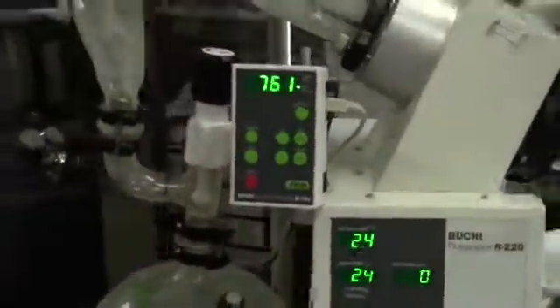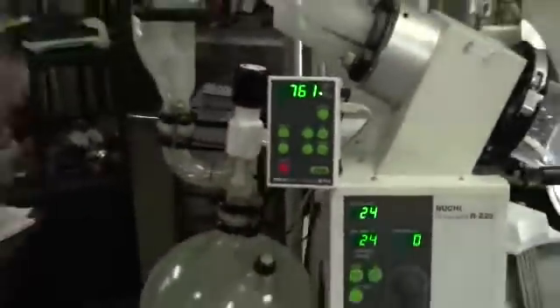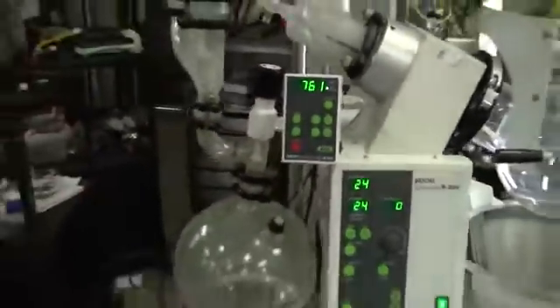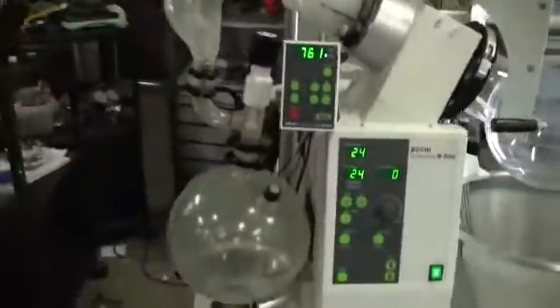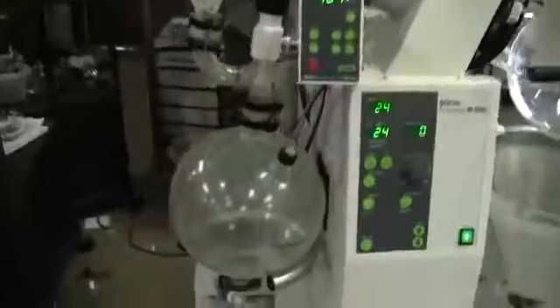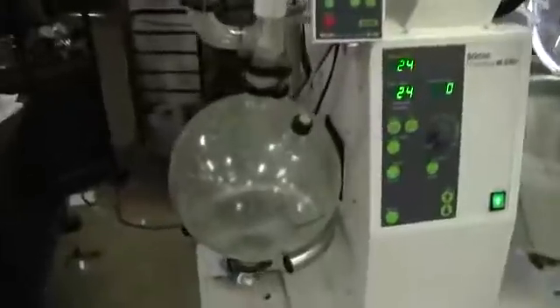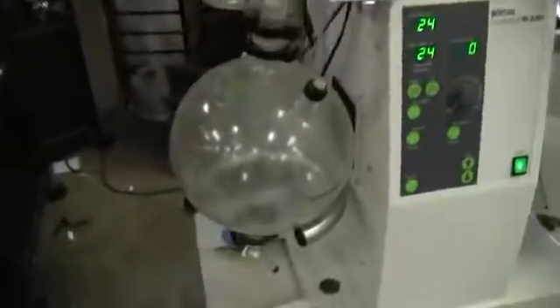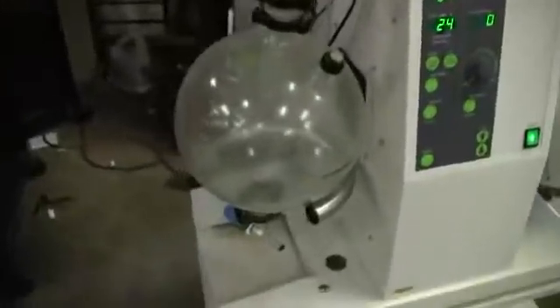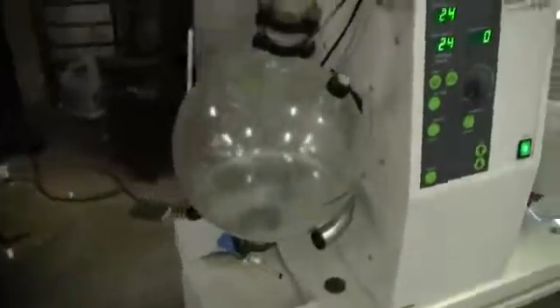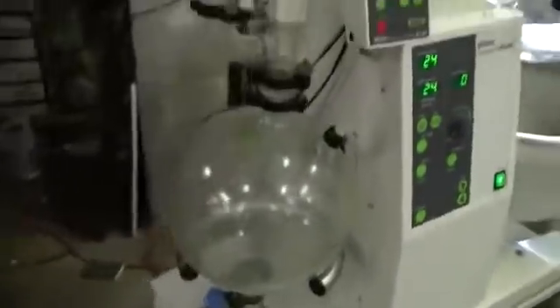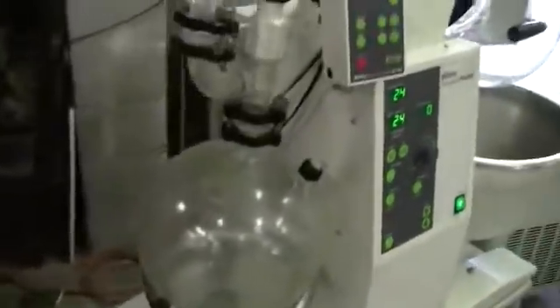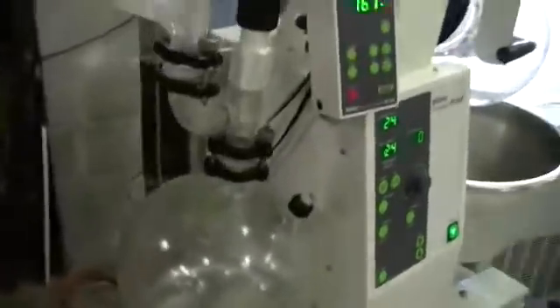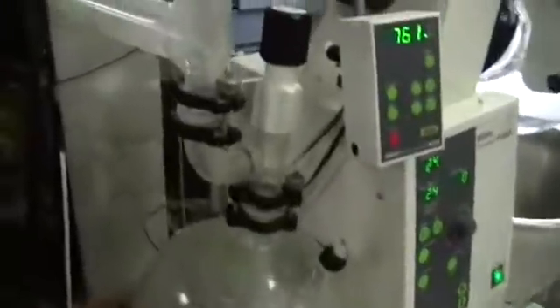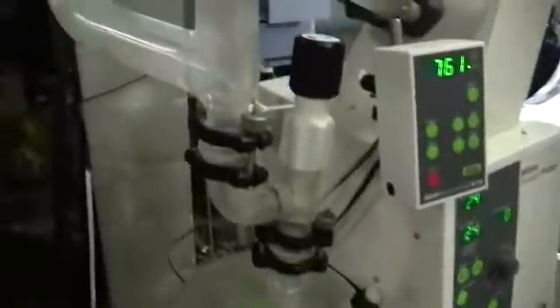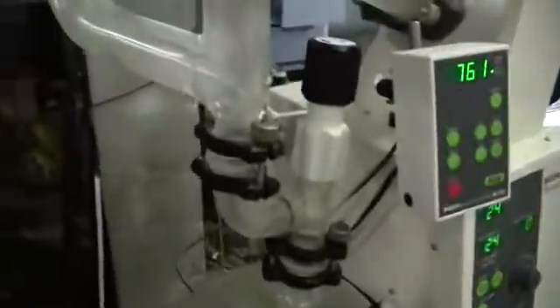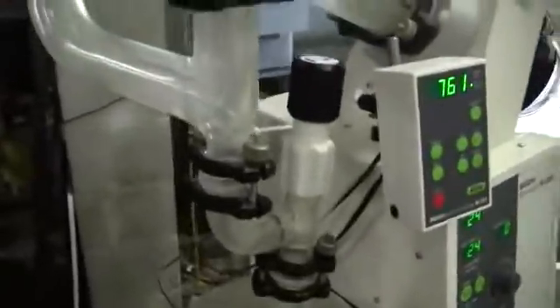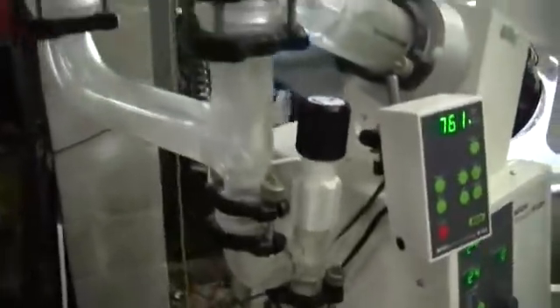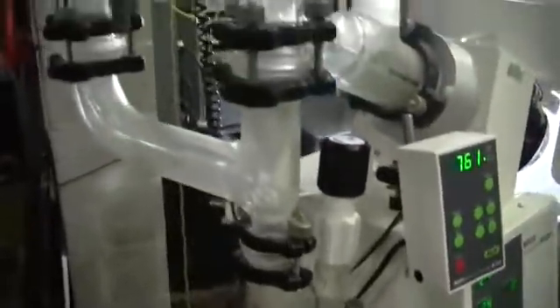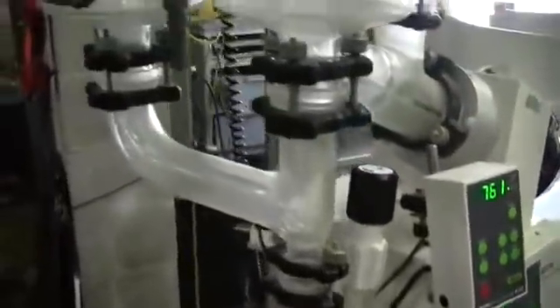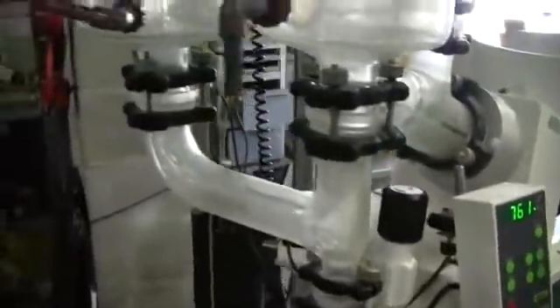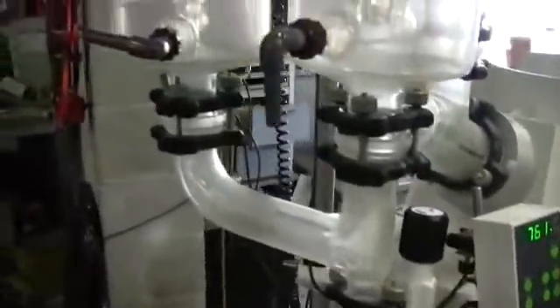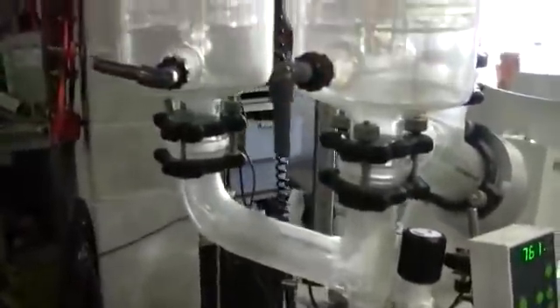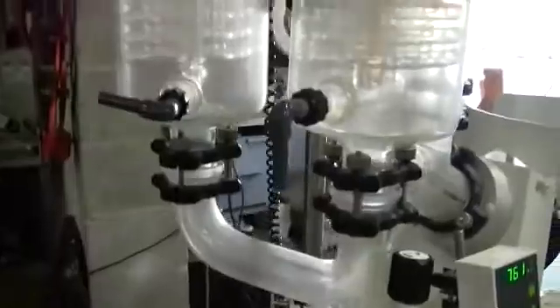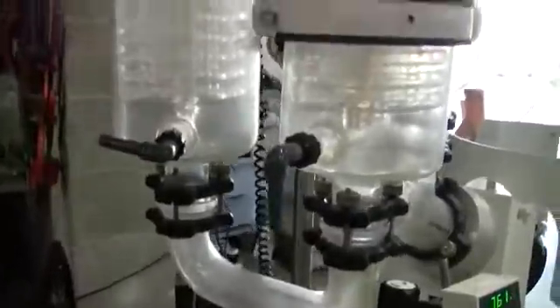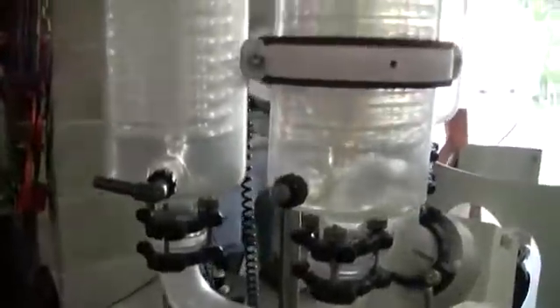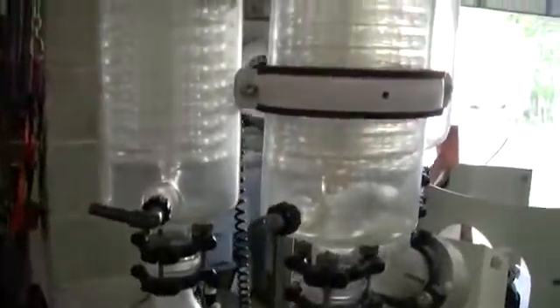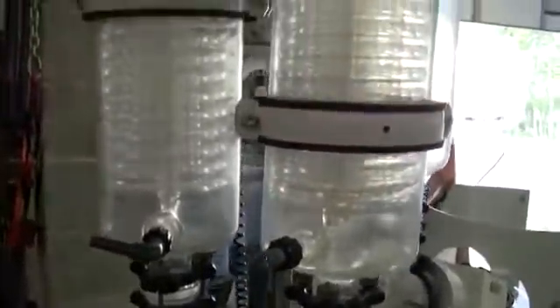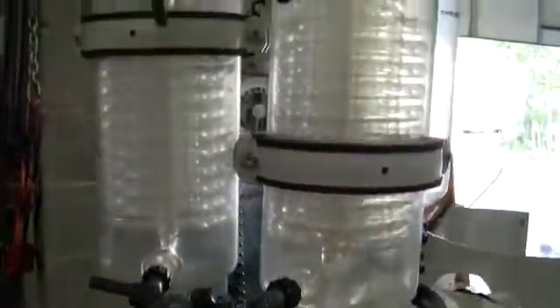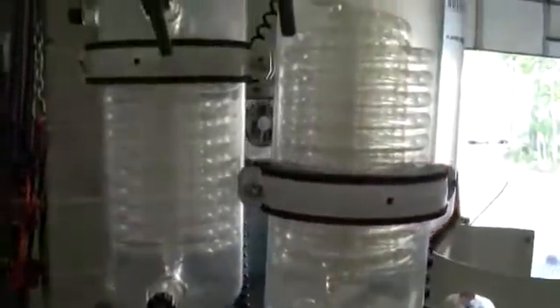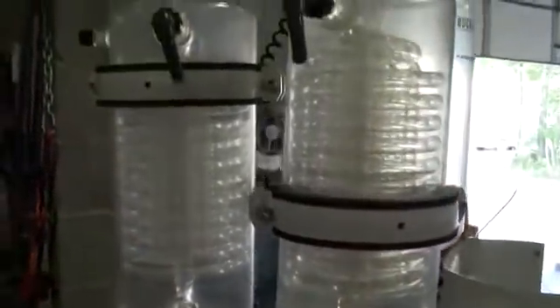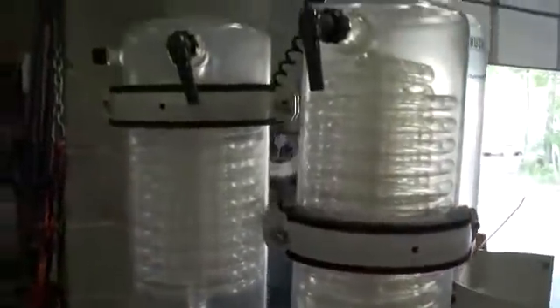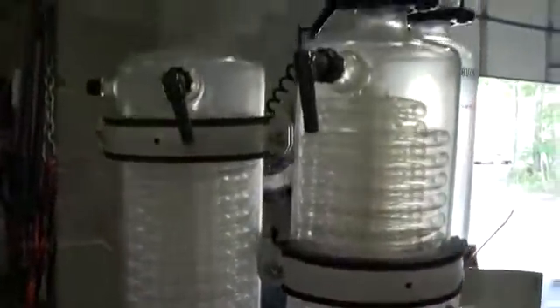Looking at the glassware configuration and the rear of the unit.